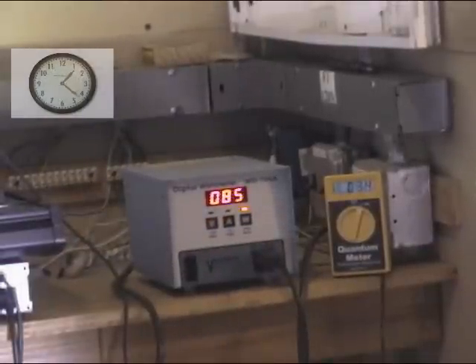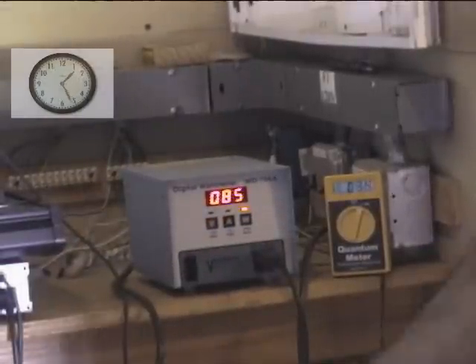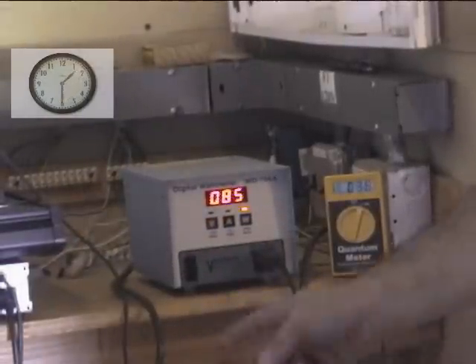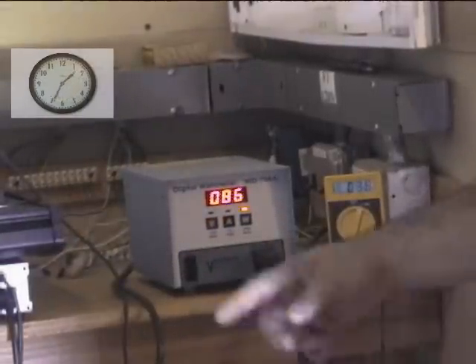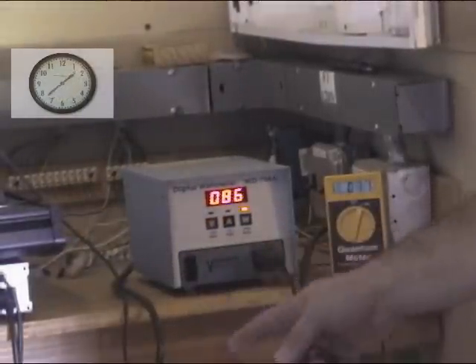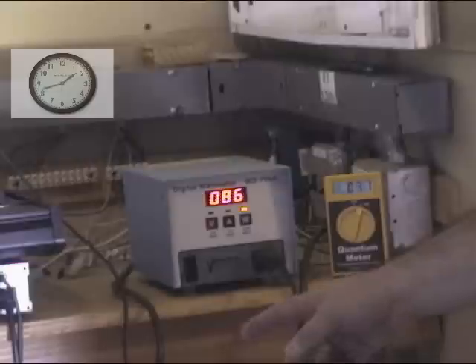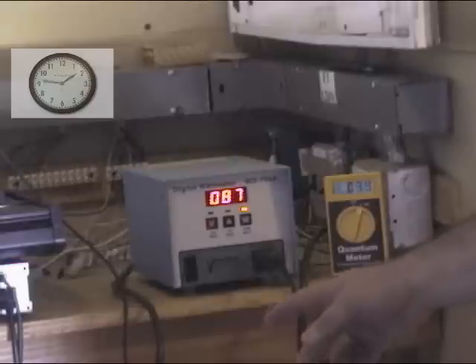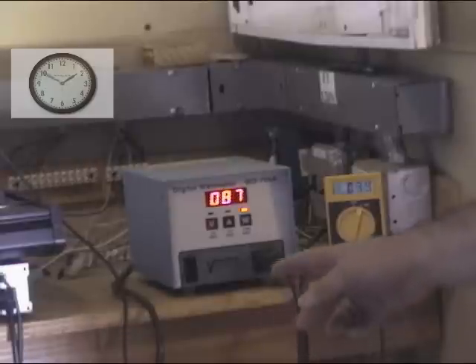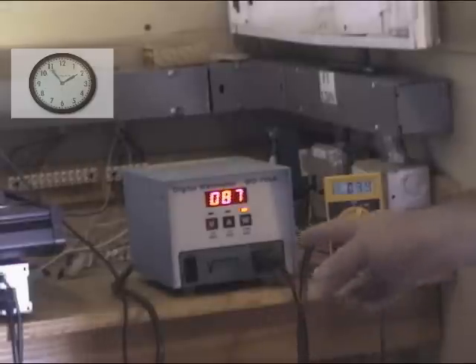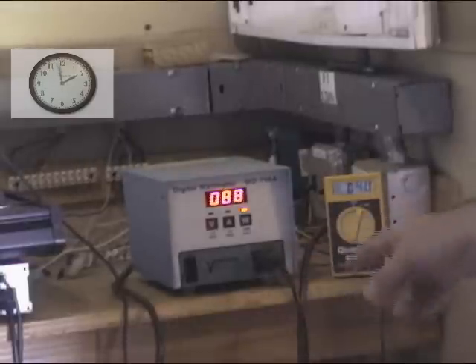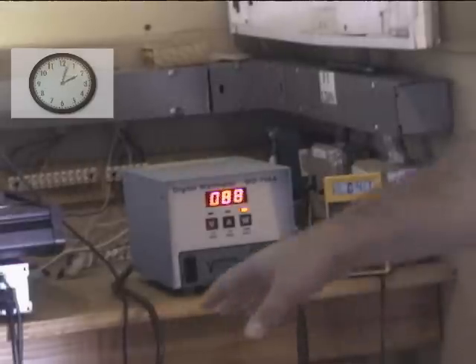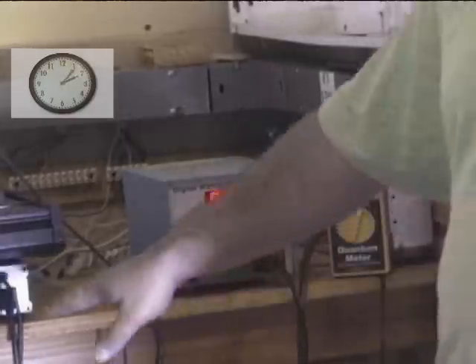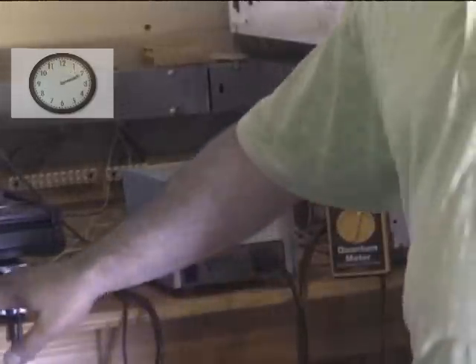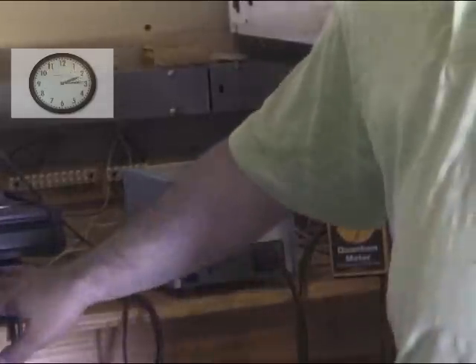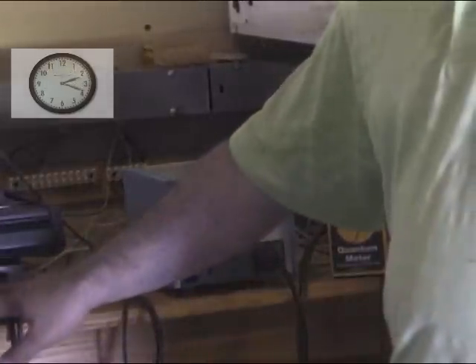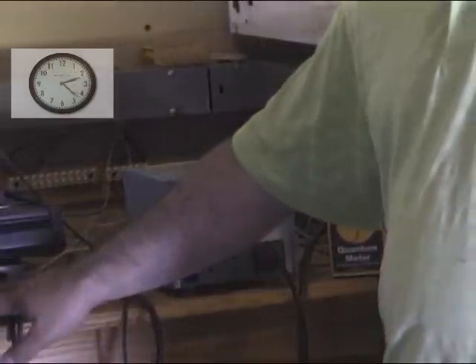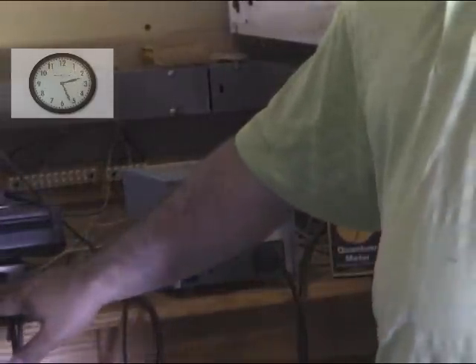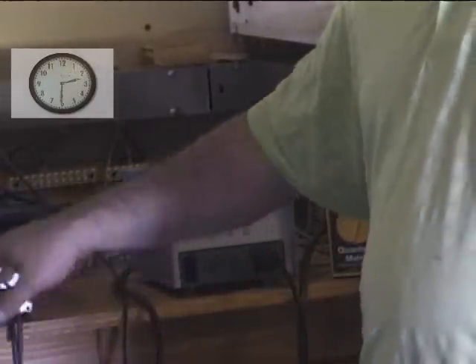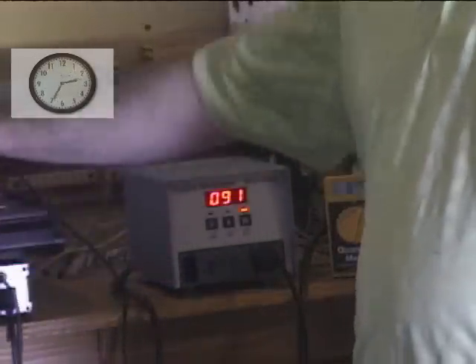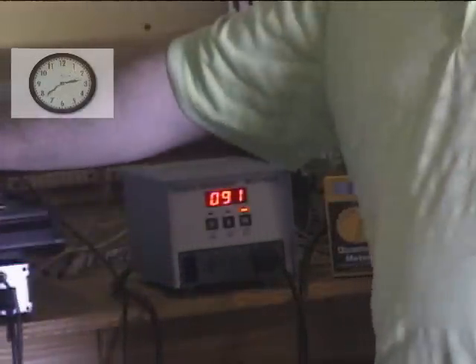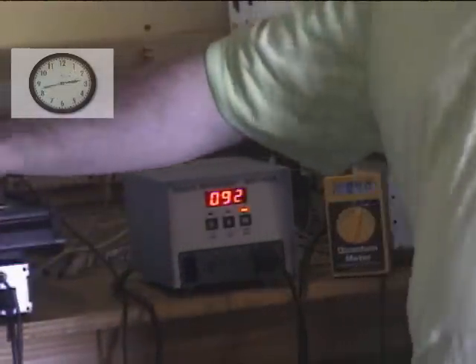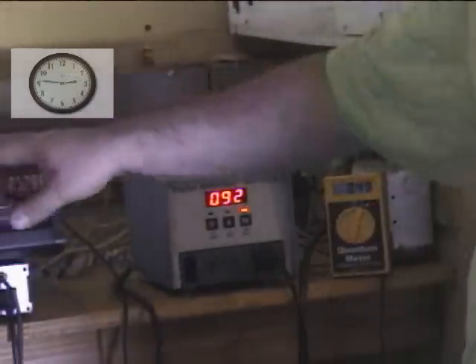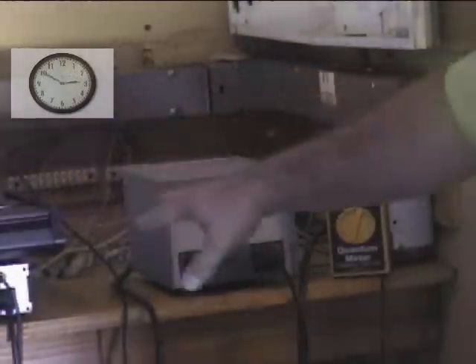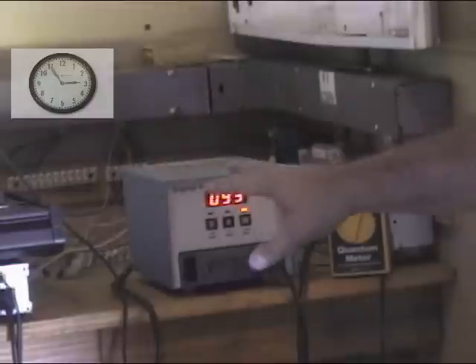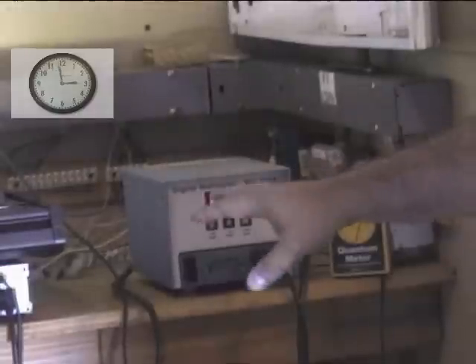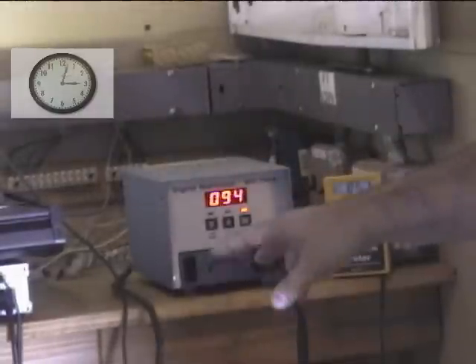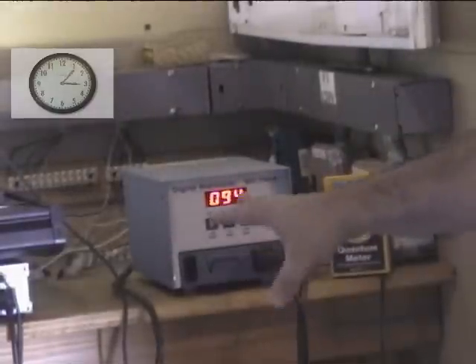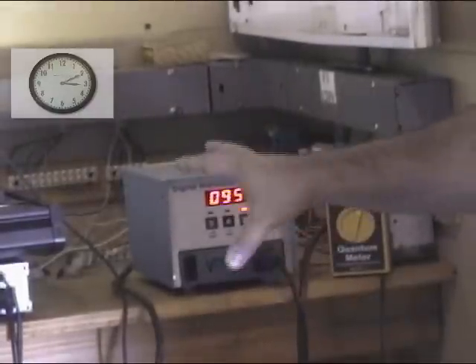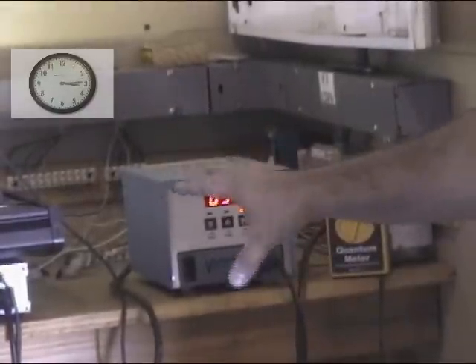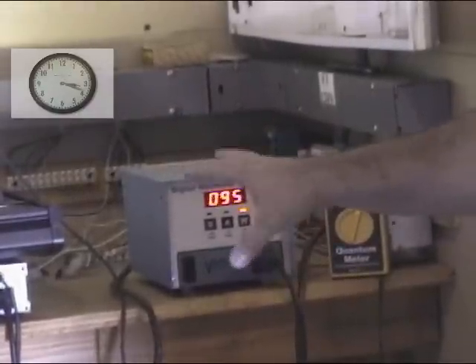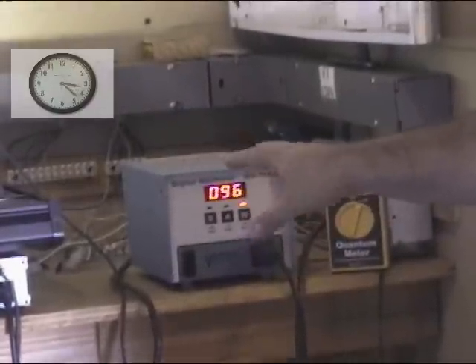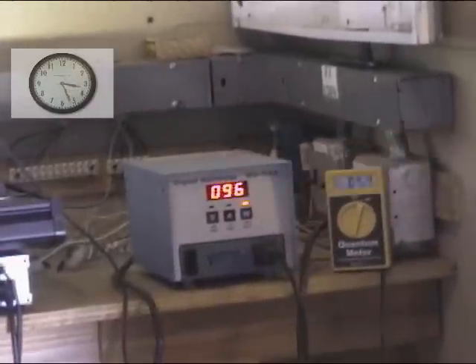We're going to use time-lapse photography here for a little bit, because this labeled 250 watt ballast with a 250 watt bulb takes quite a bit of time to get up to its full peak potential.